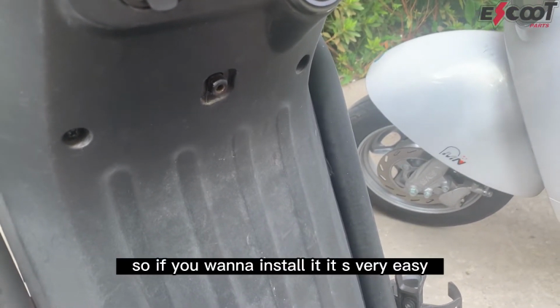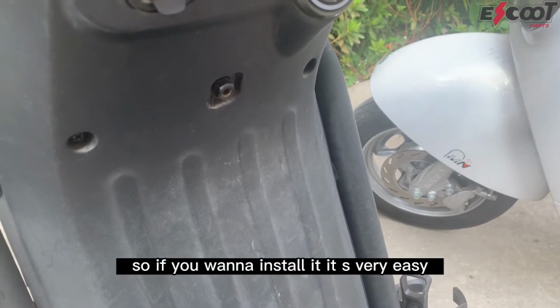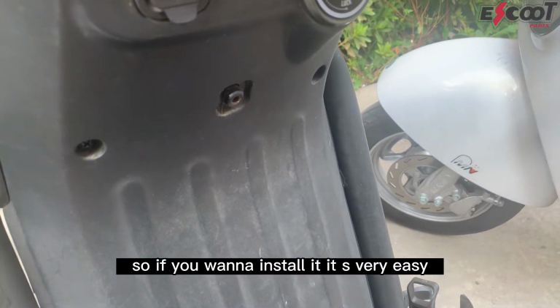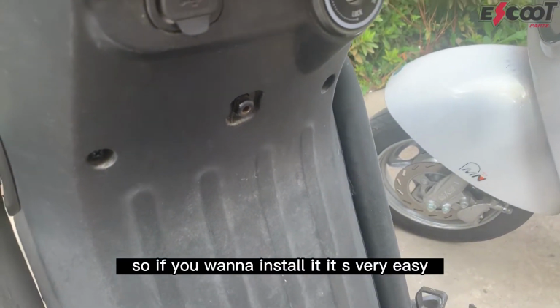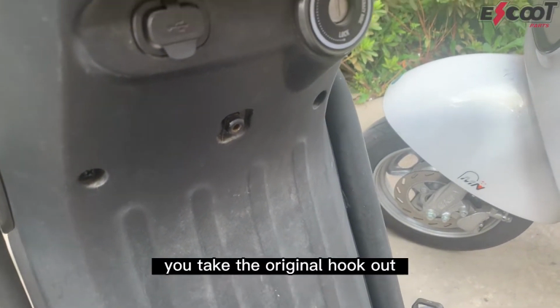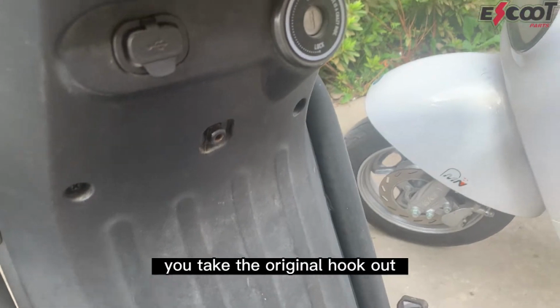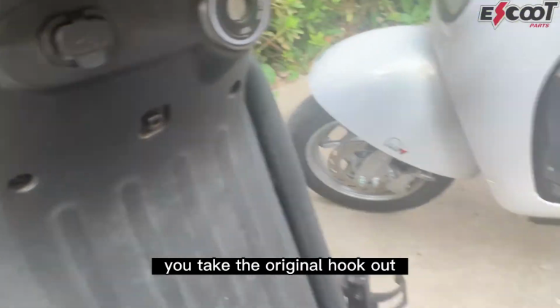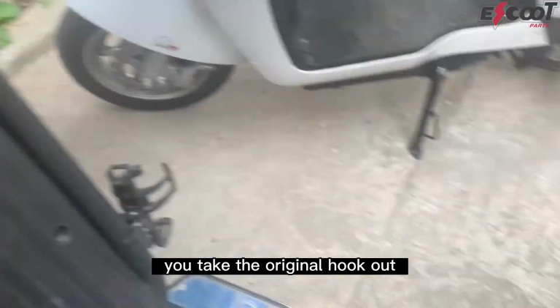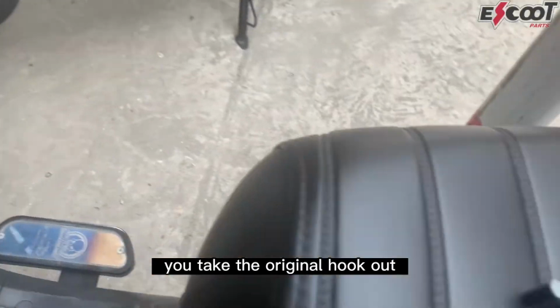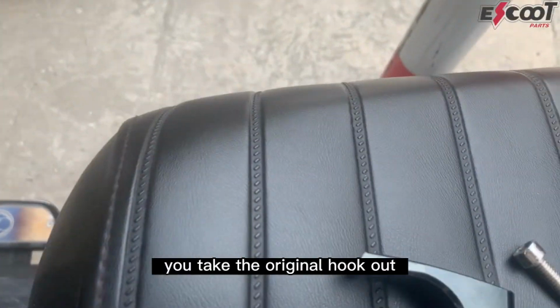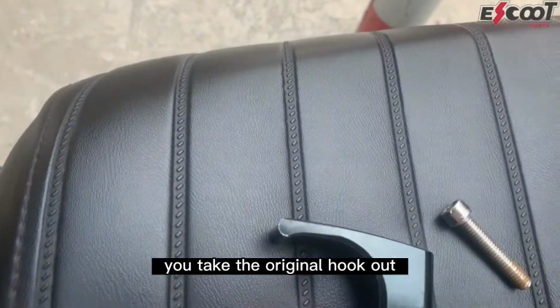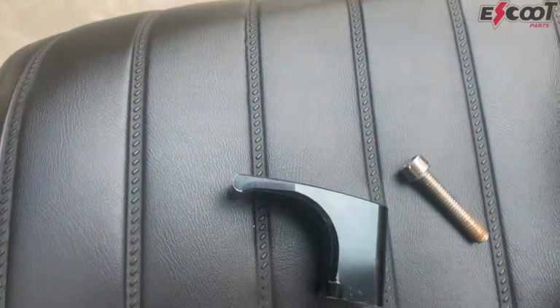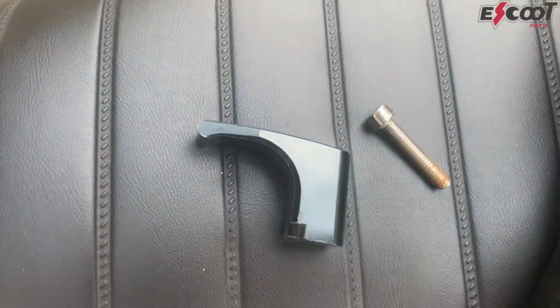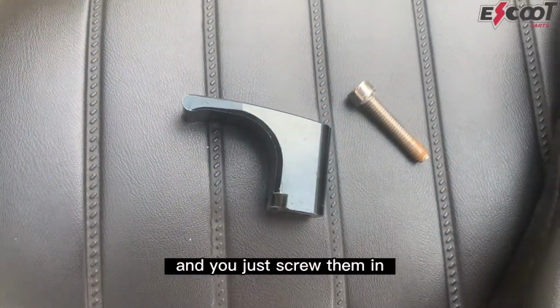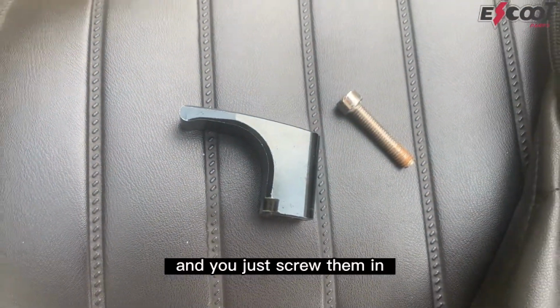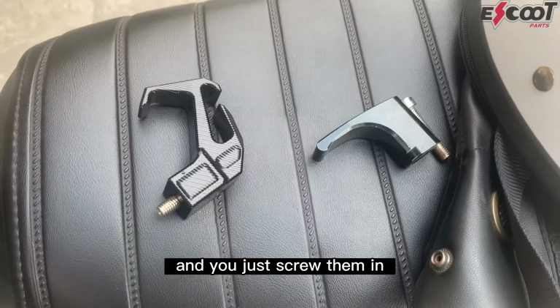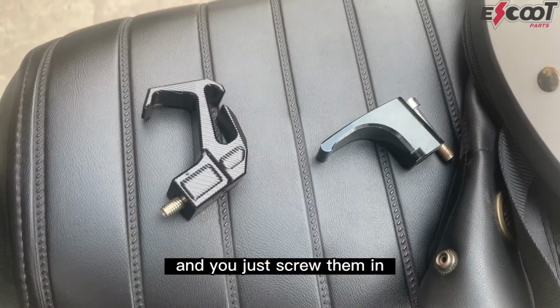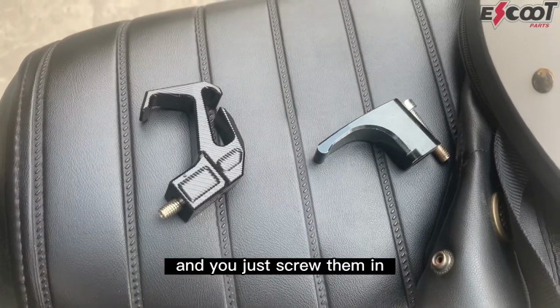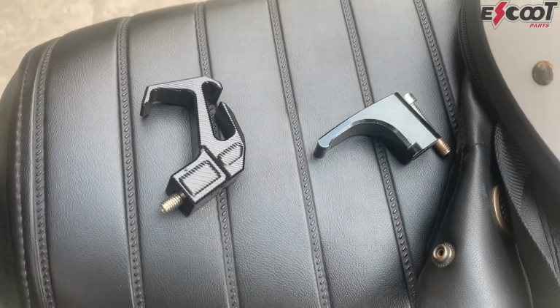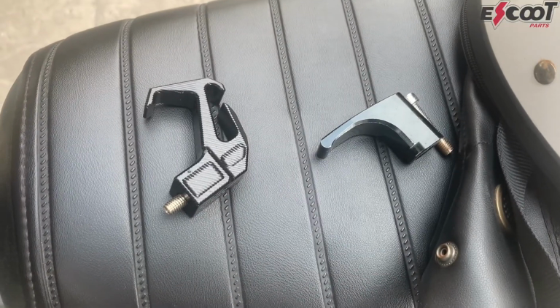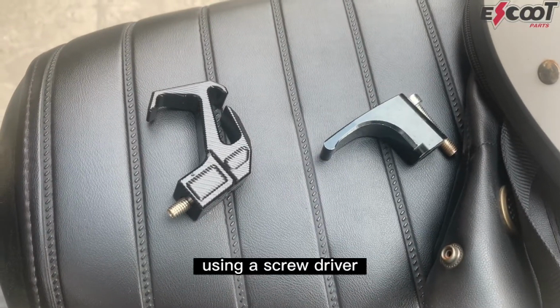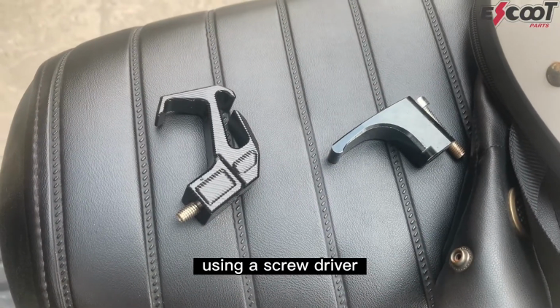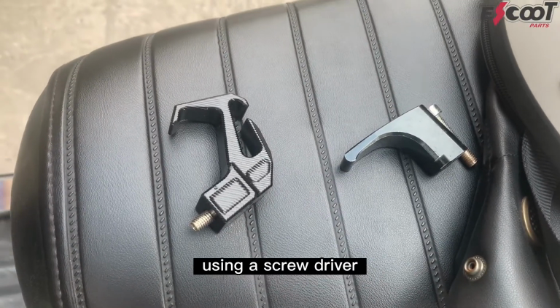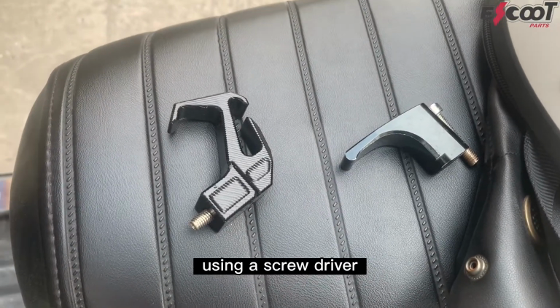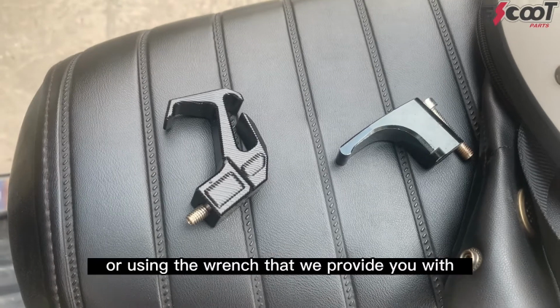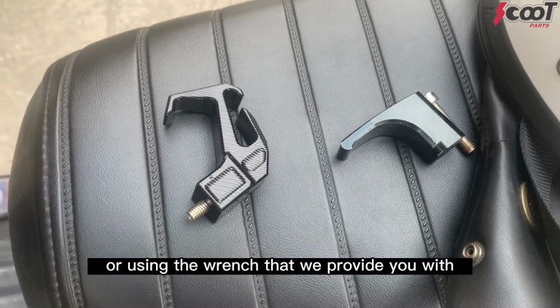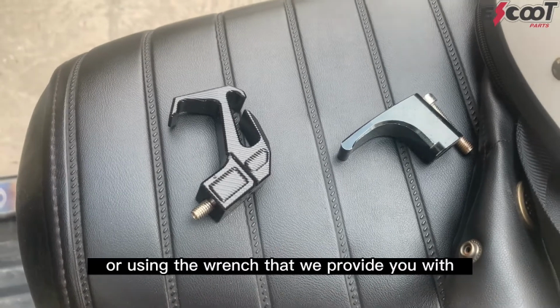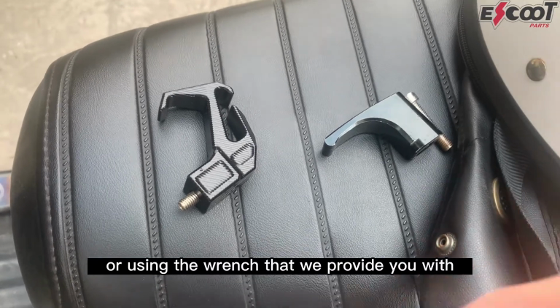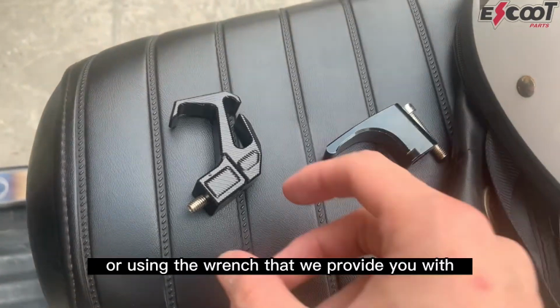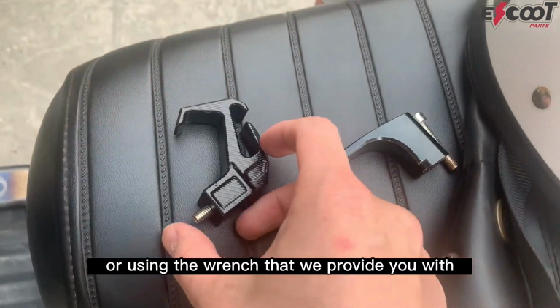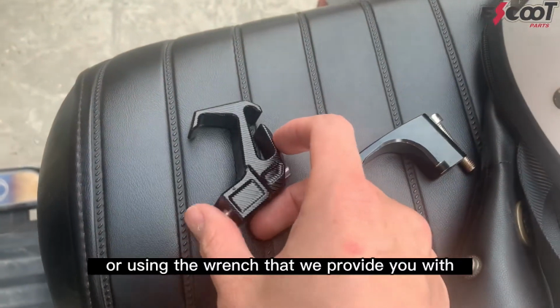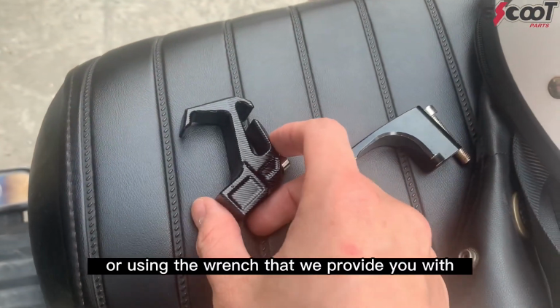If you want to install it, it's very easy — you take the original hook out and you just screw it in using a screwdriver or the wrench that we provide you with.